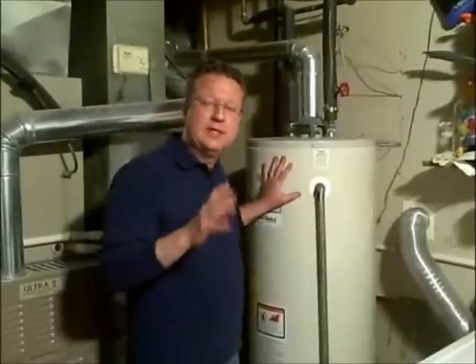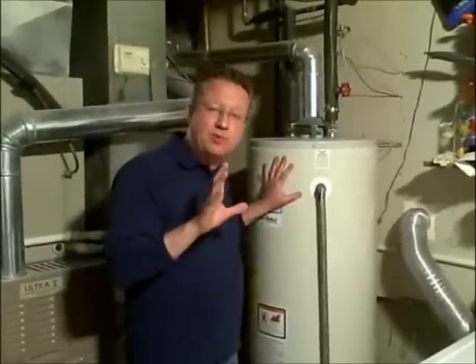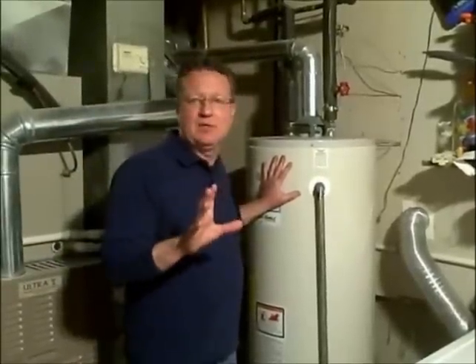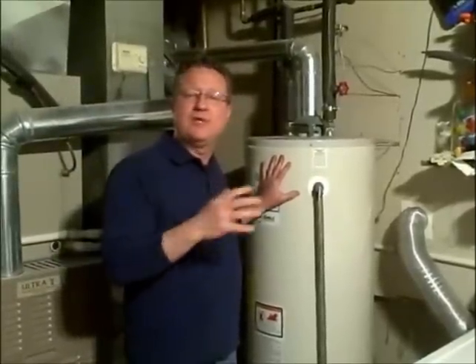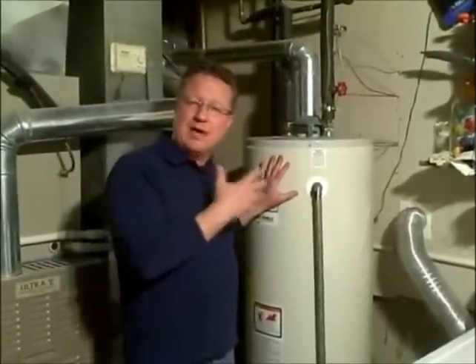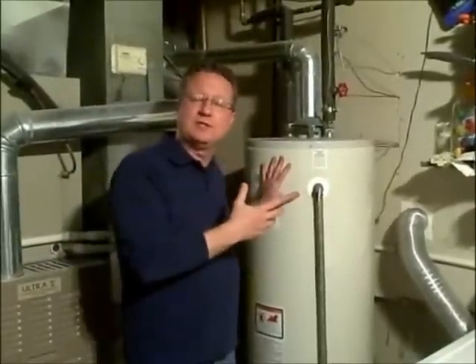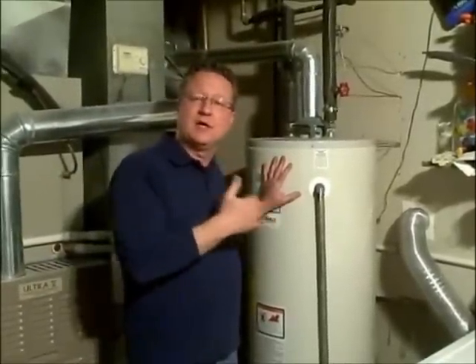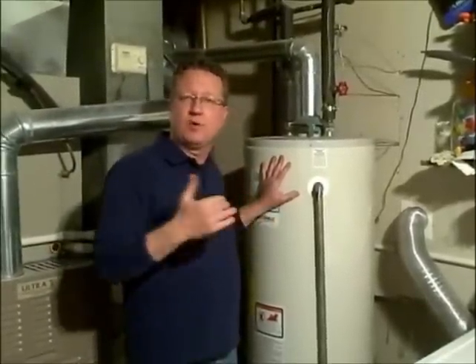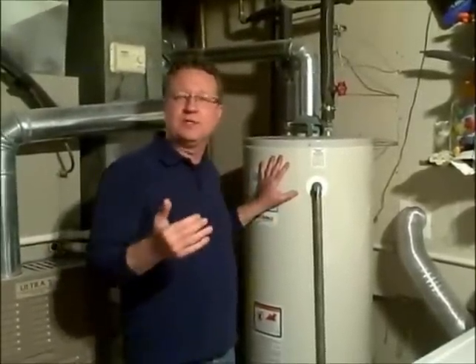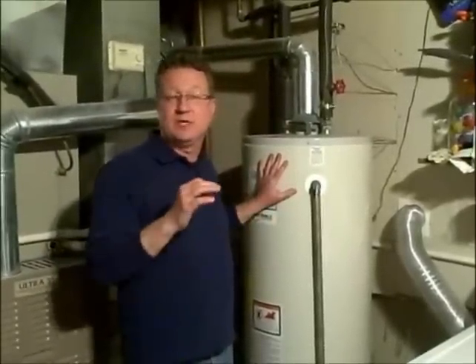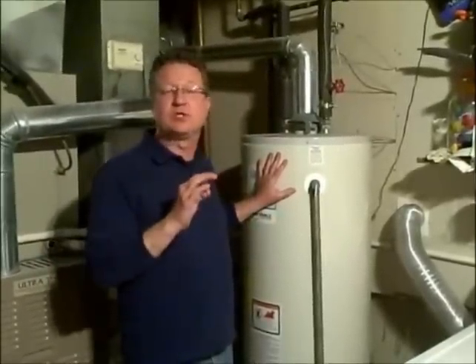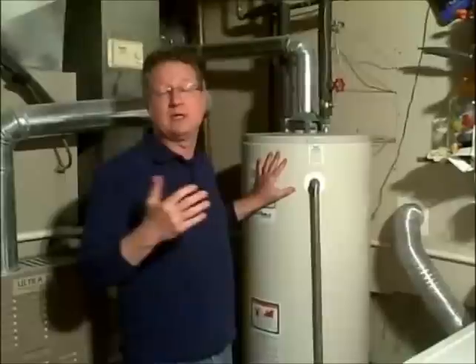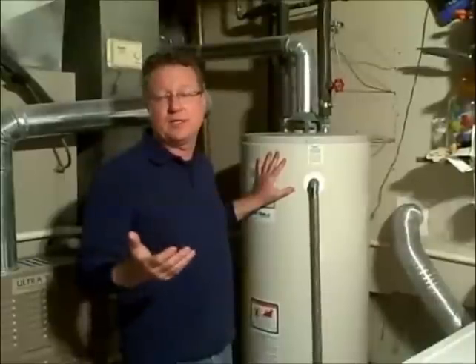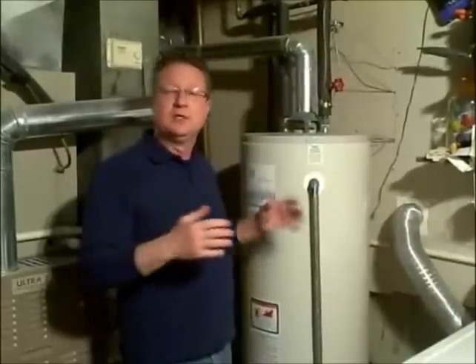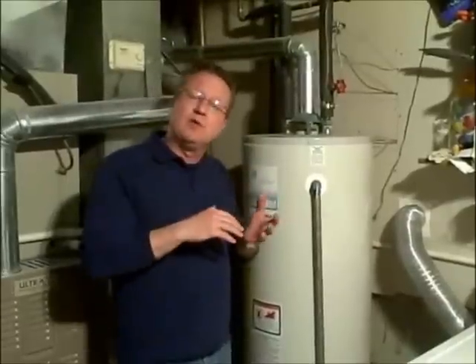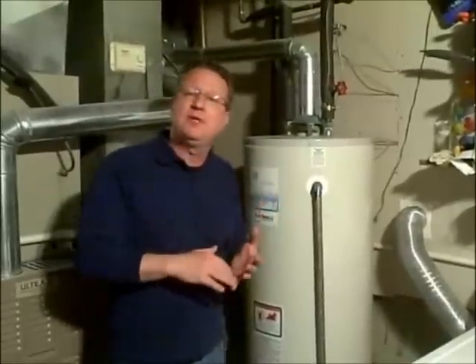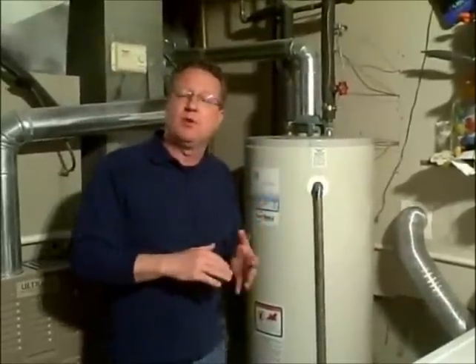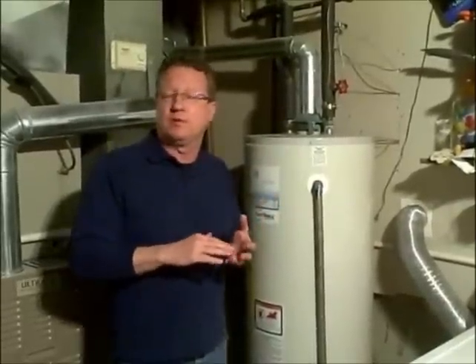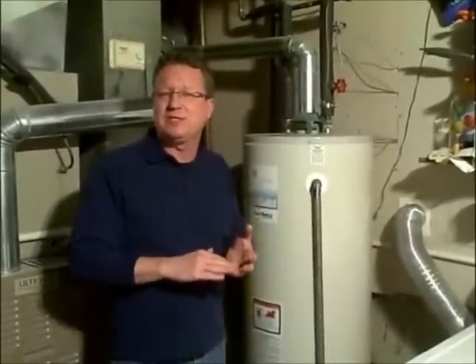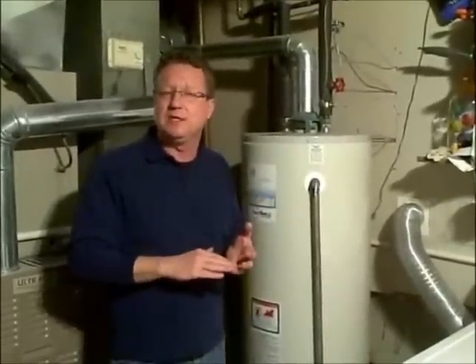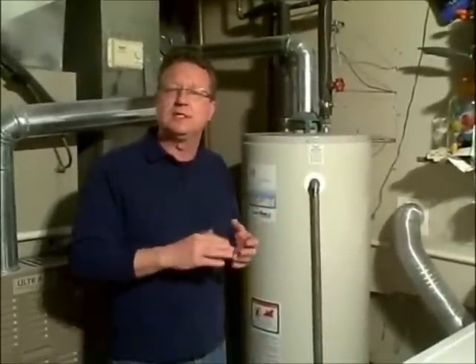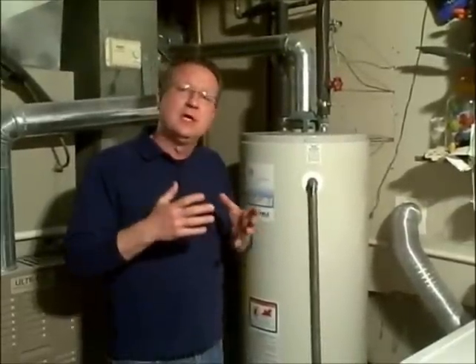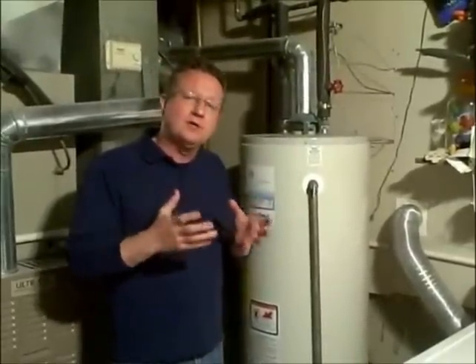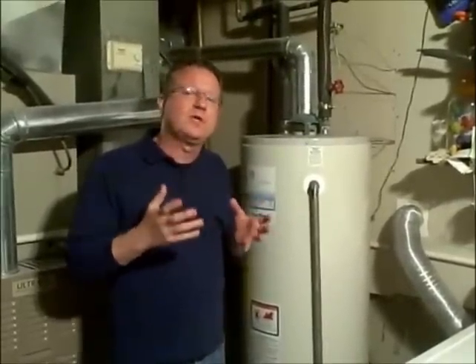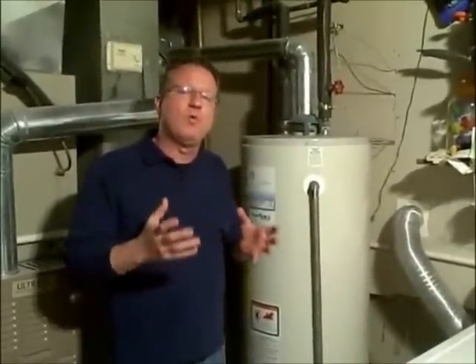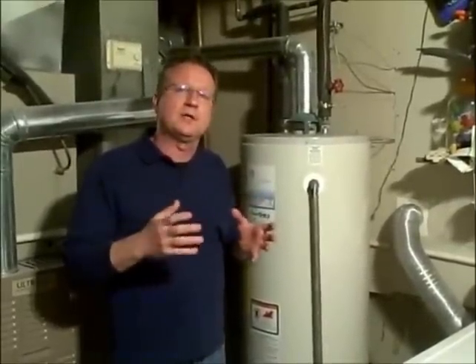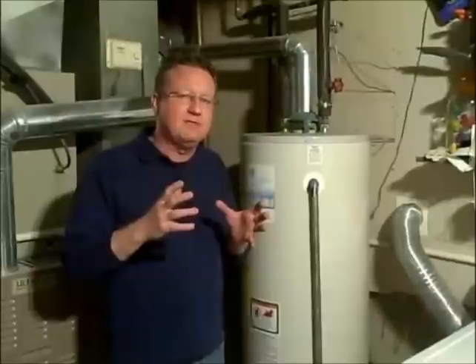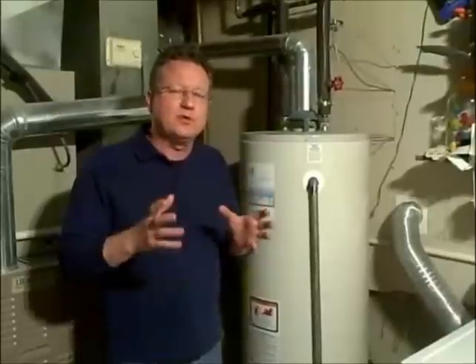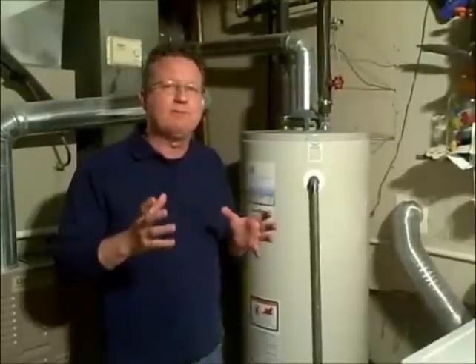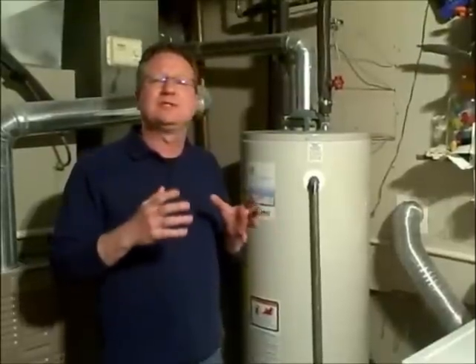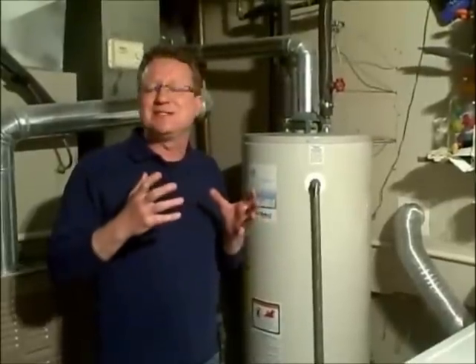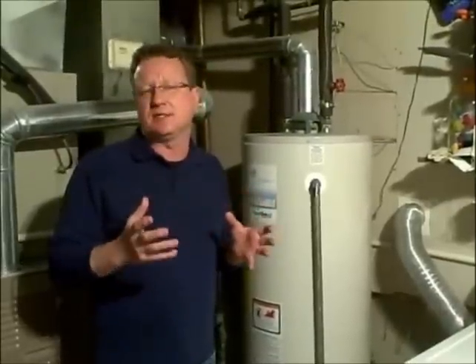The problem with keeping your hot water tank at 140 degrees is it becomes a scalding threat. If you have older people in your home, or especially young kids, 140-degree water can give you third-degree burns in seconds.